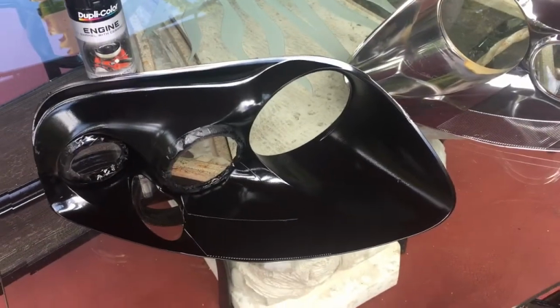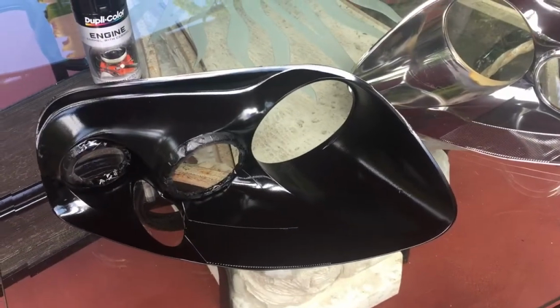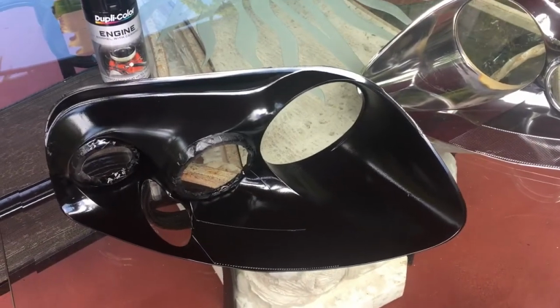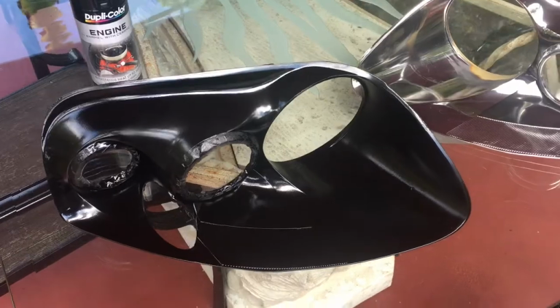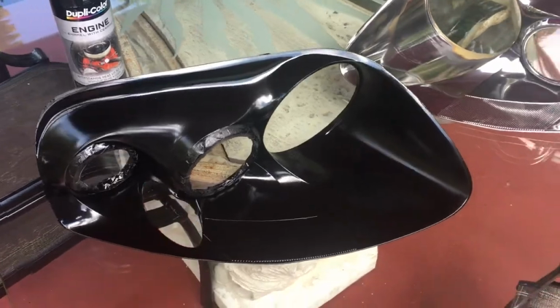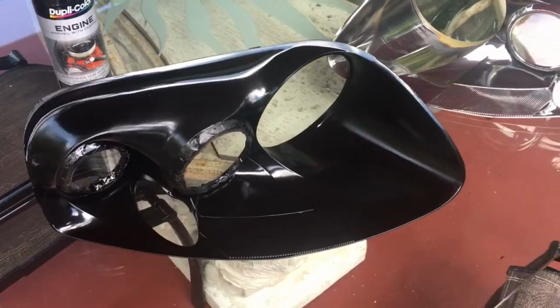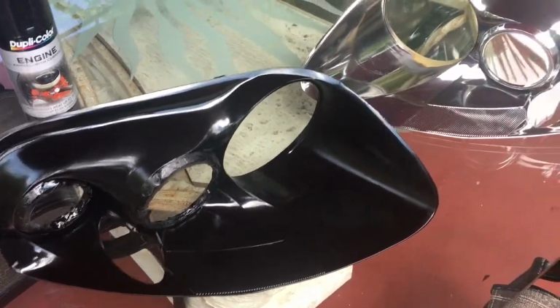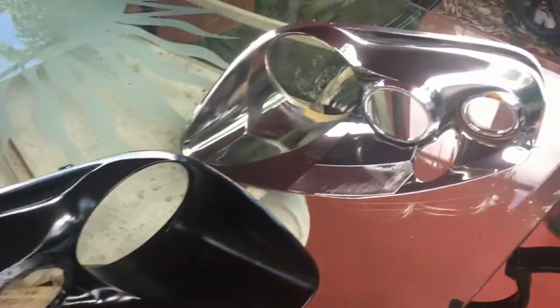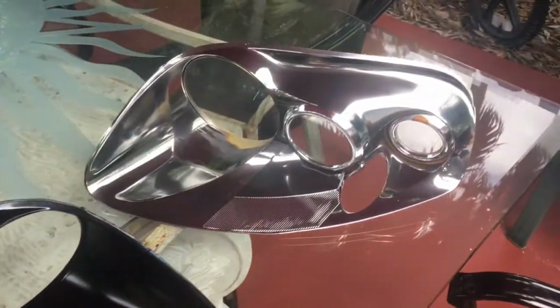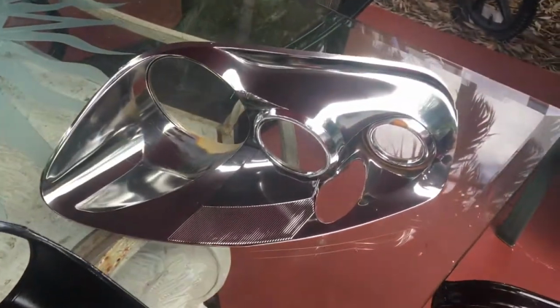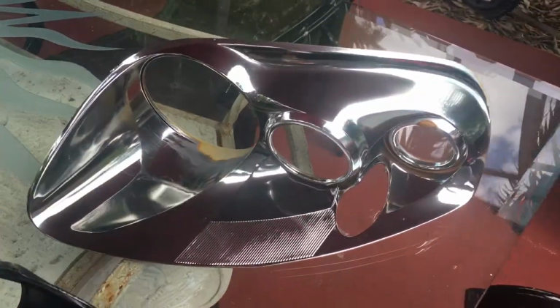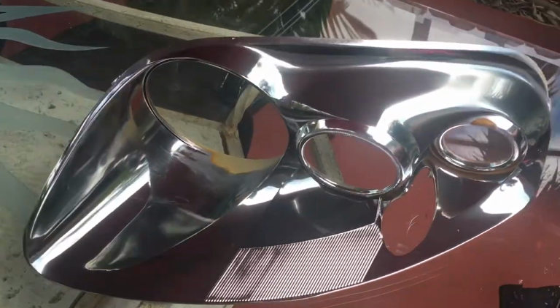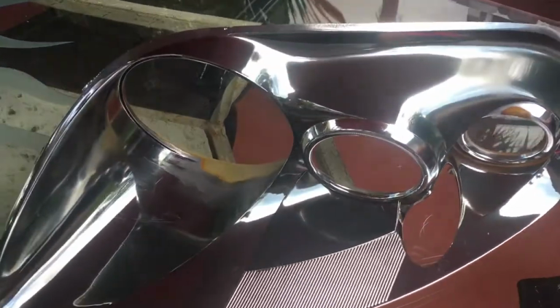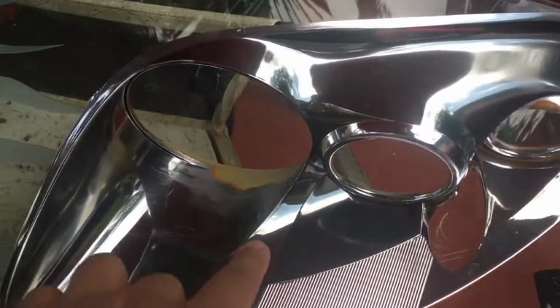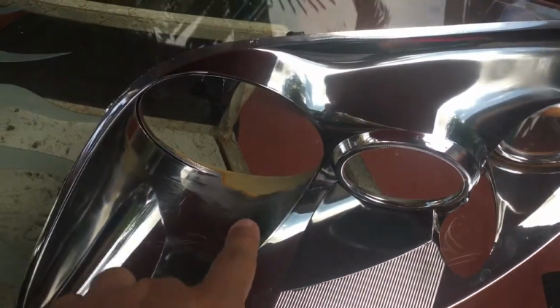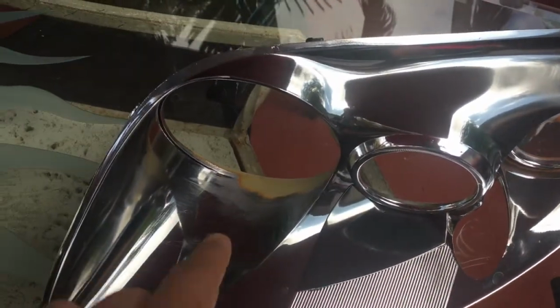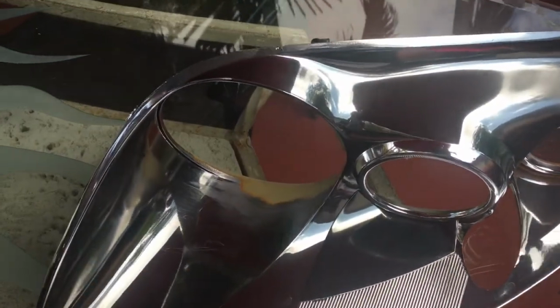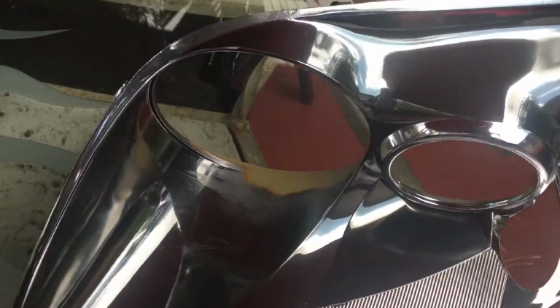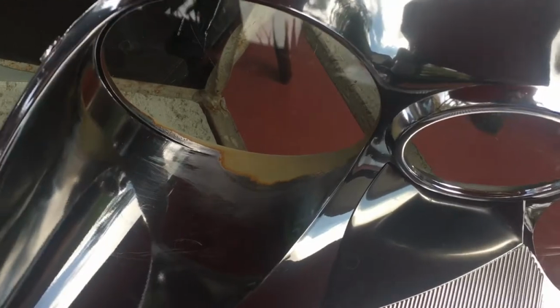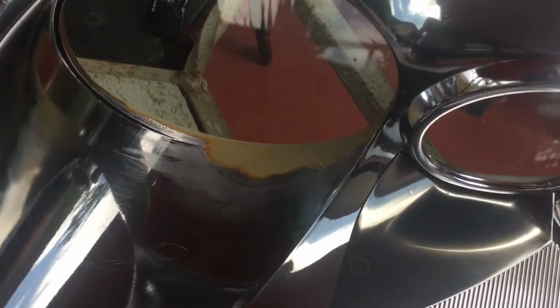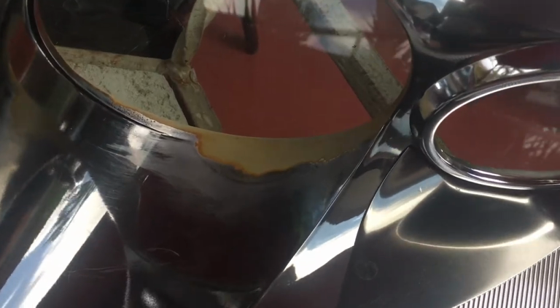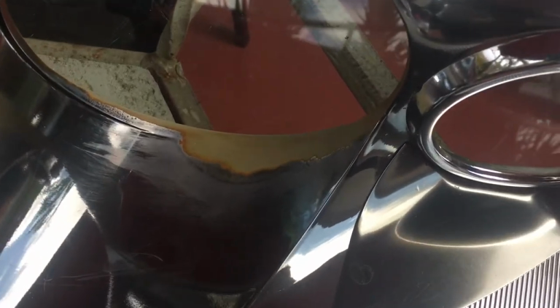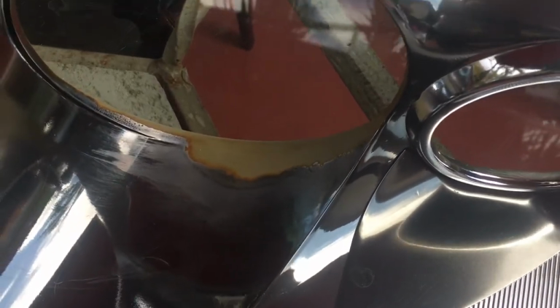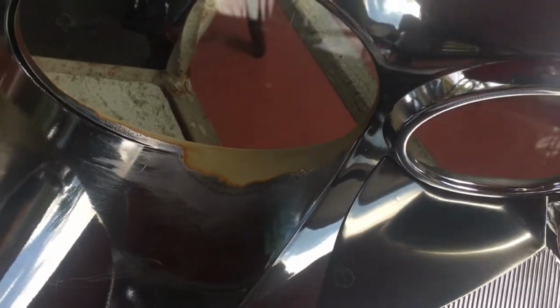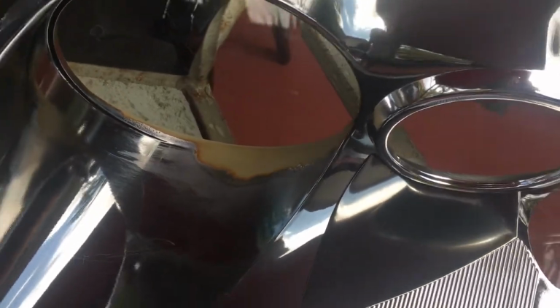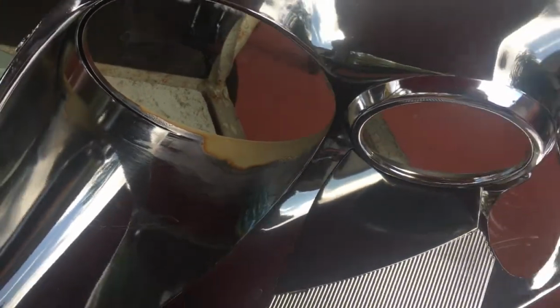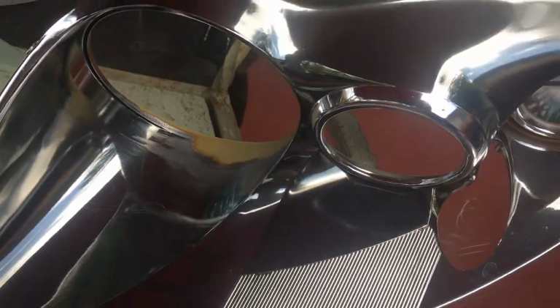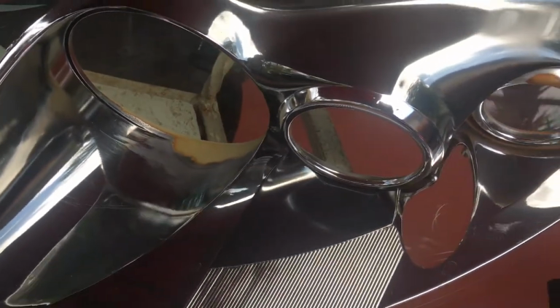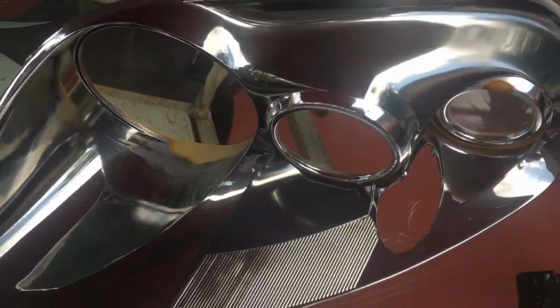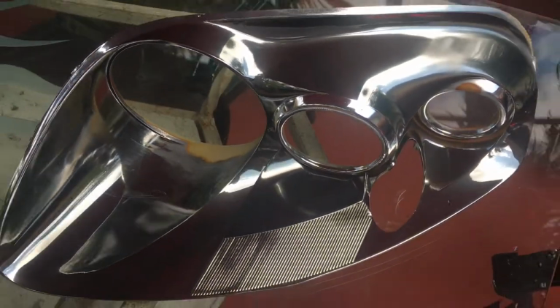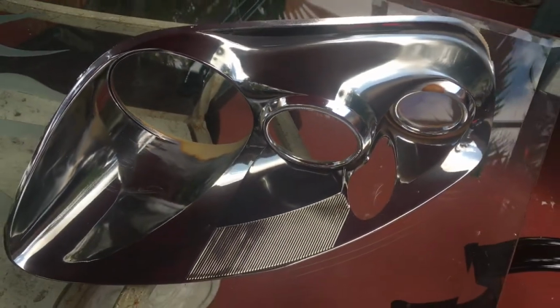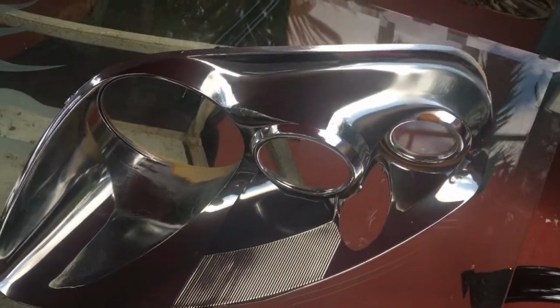Alright guys, so this is the after and the before. I went ahead and sanded the area right there where it was peeling so it wouldn't have any issues when I went to go ahead and paint them.